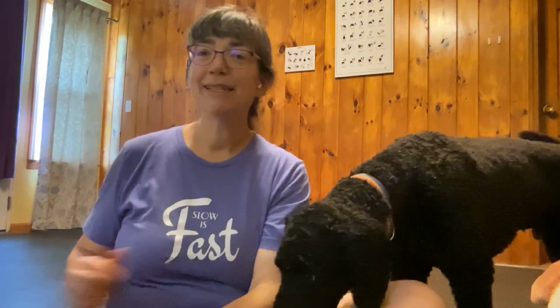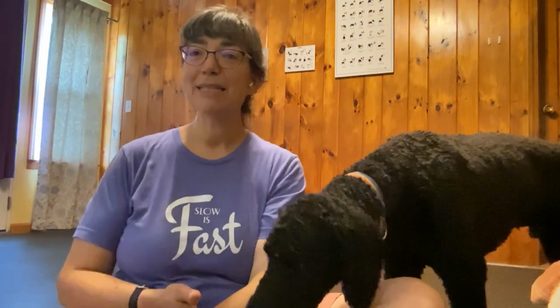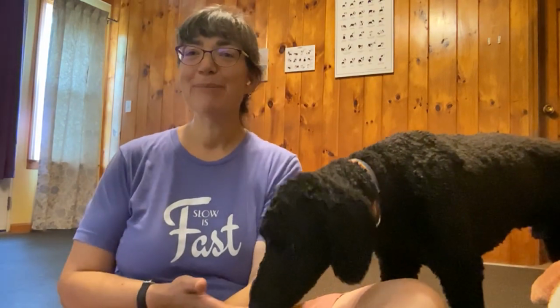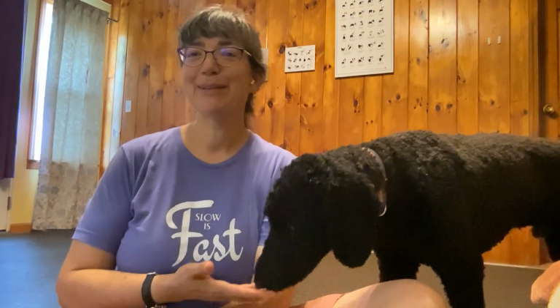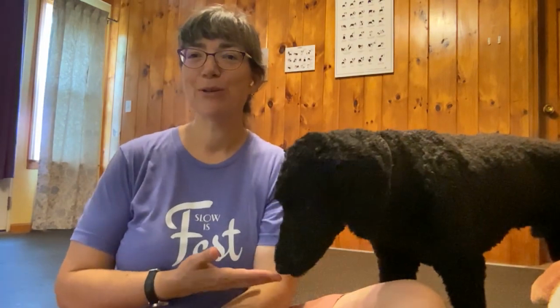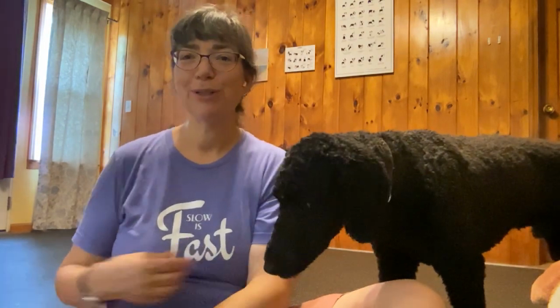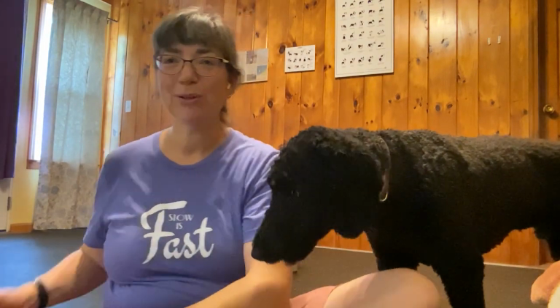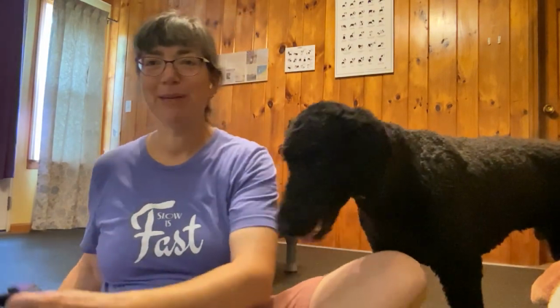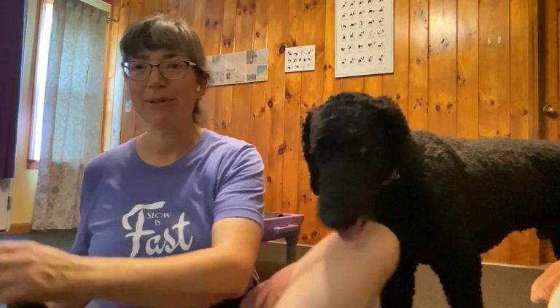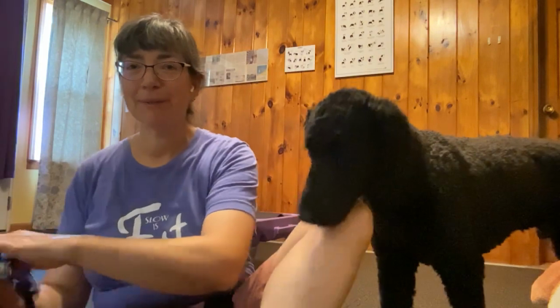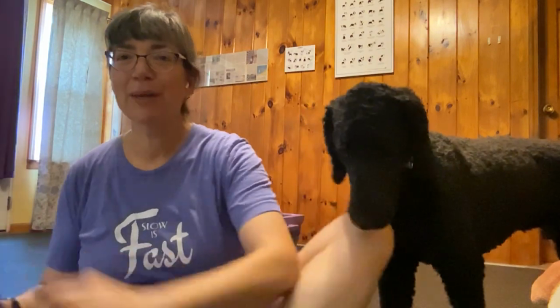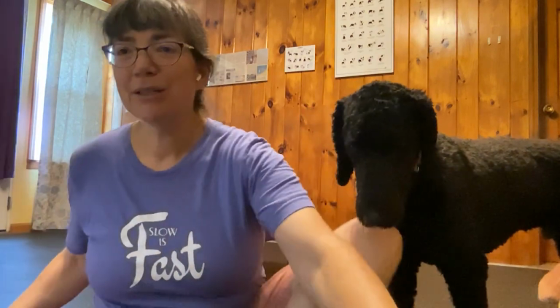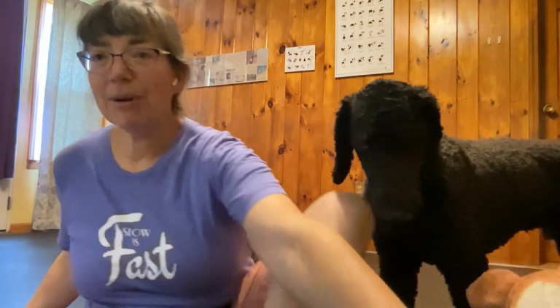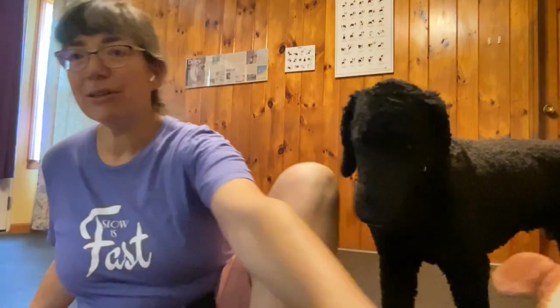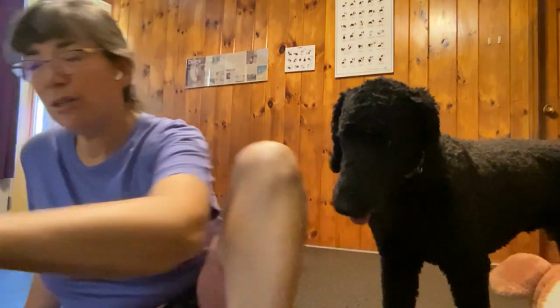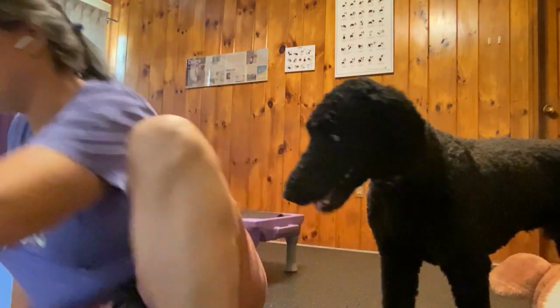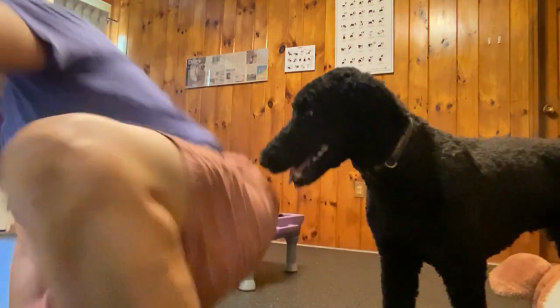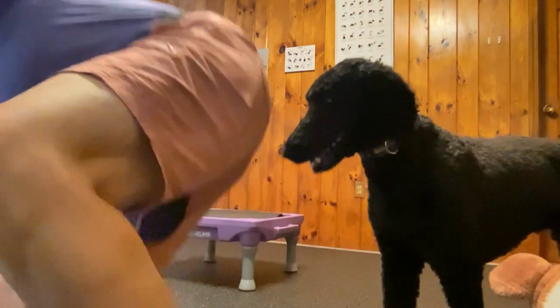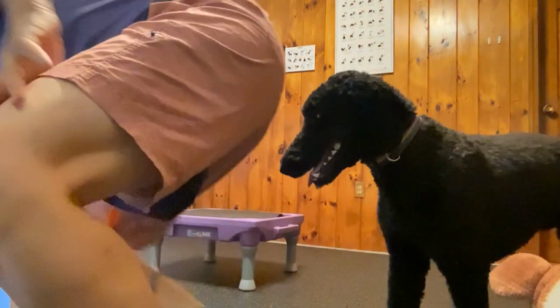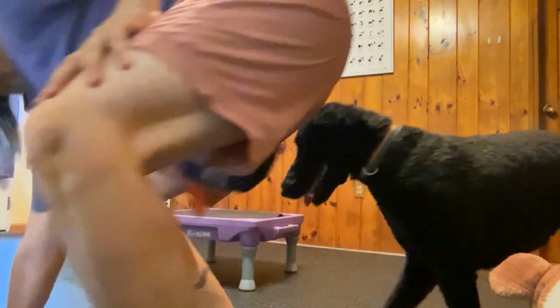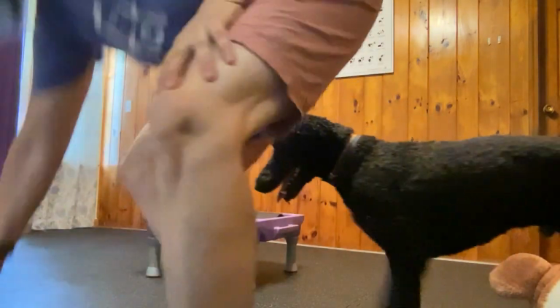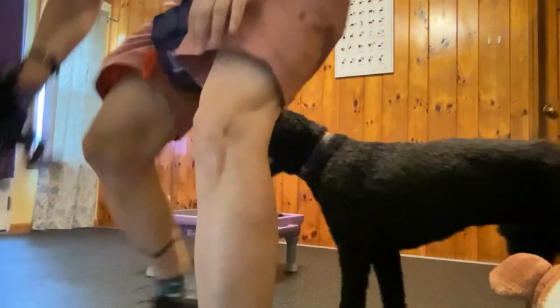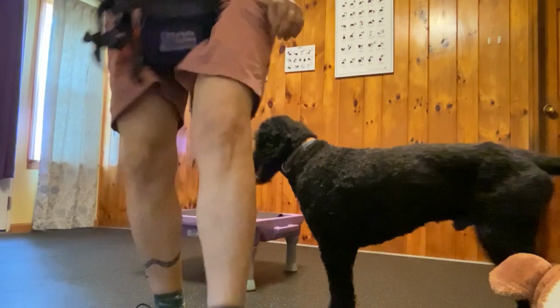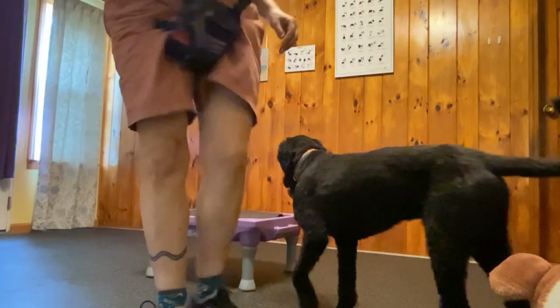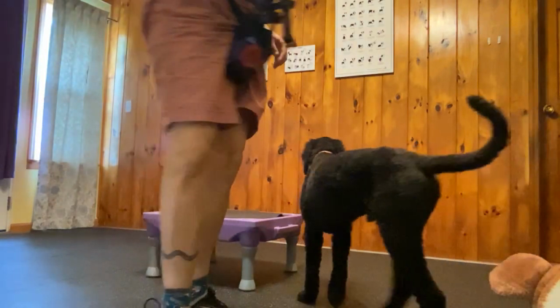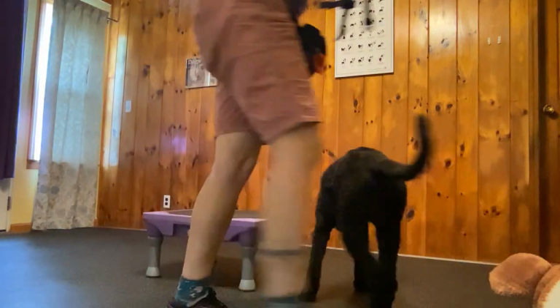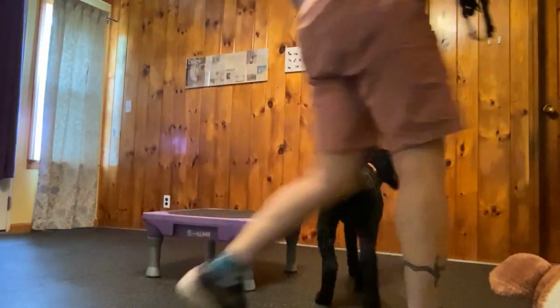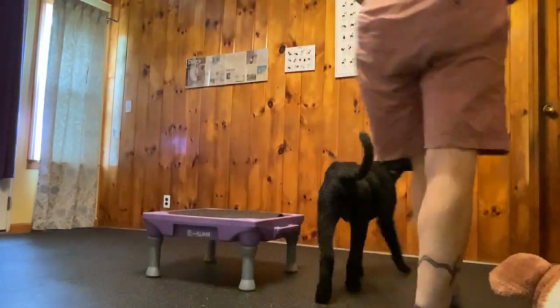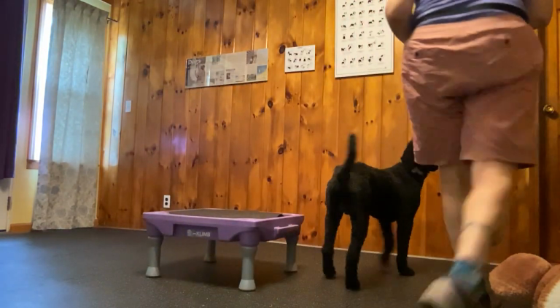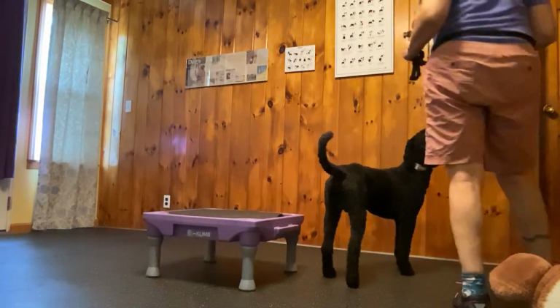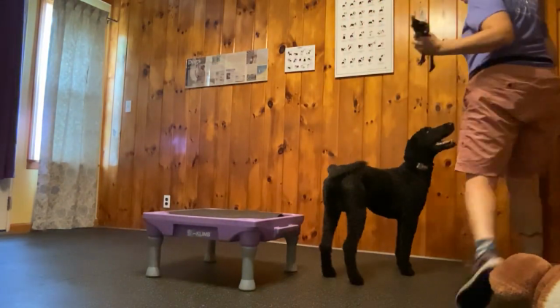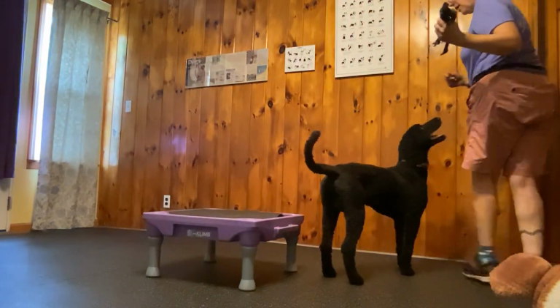This is Kismet, my standard poodle. He's going to be our demo dog. Now I'll show you how to make it less stressful to put the harness on your dog.